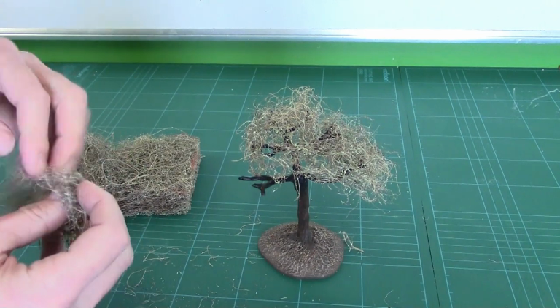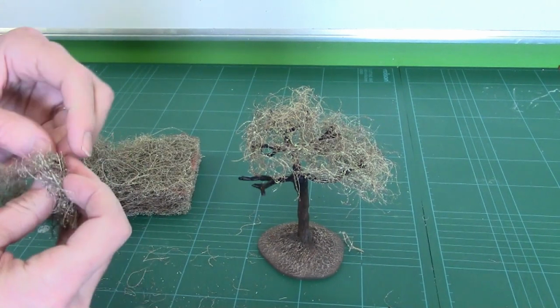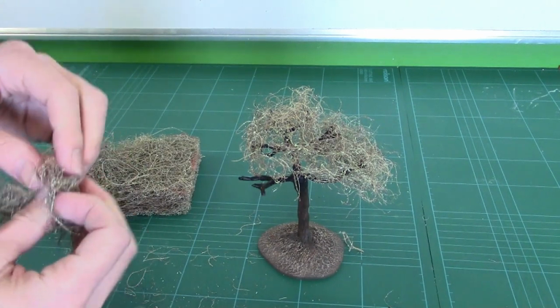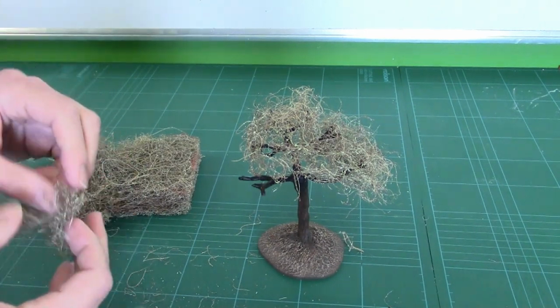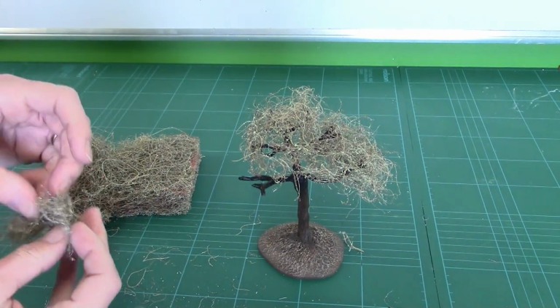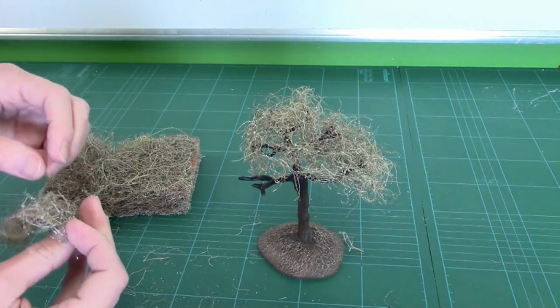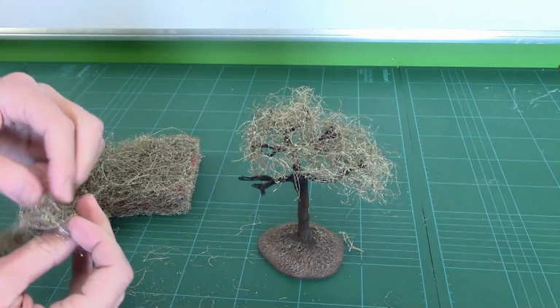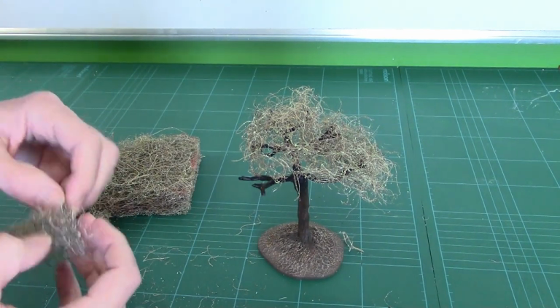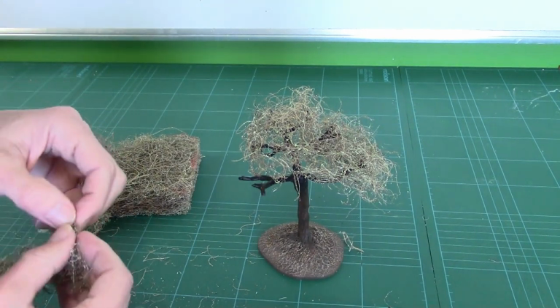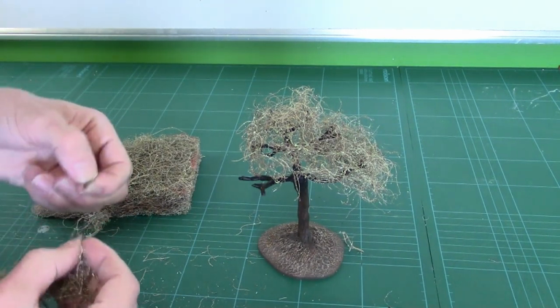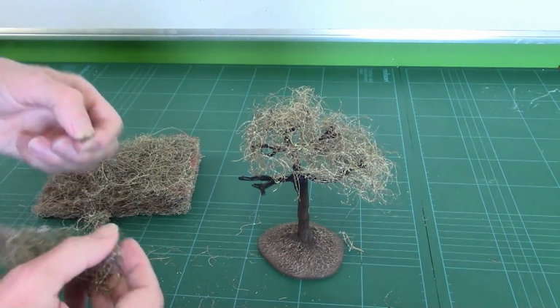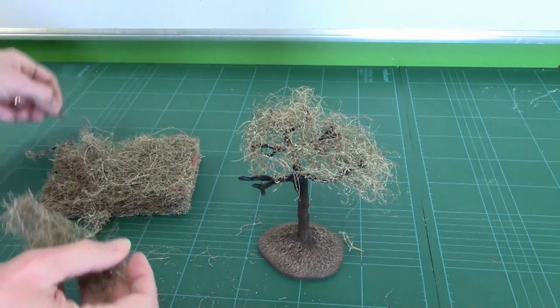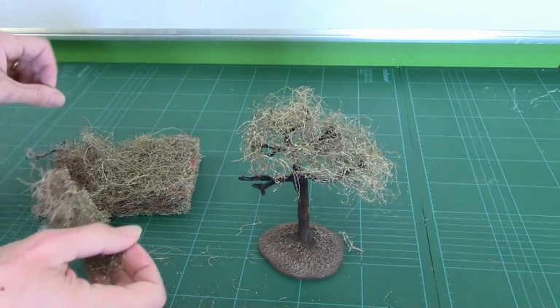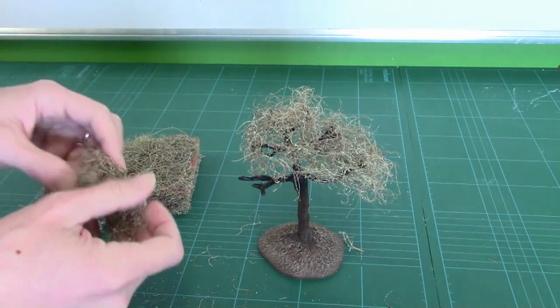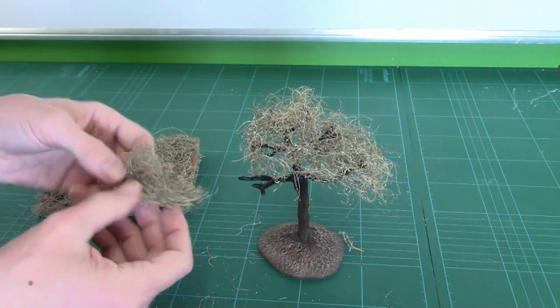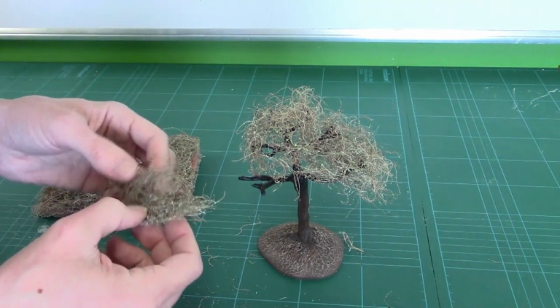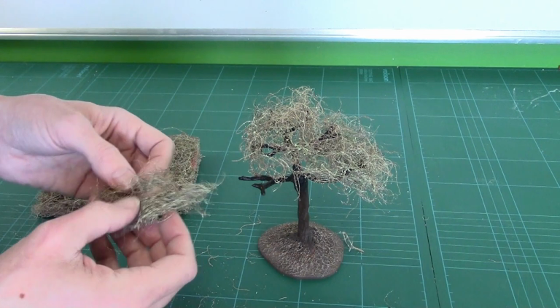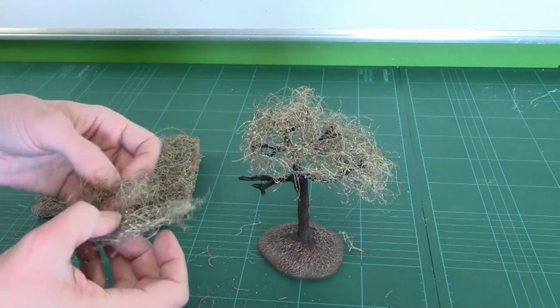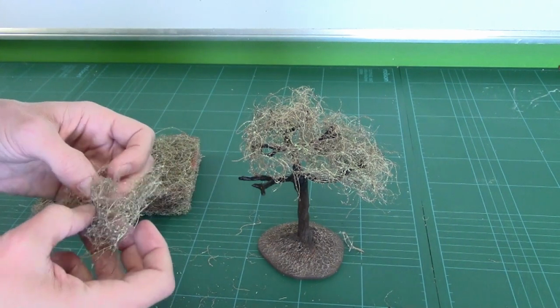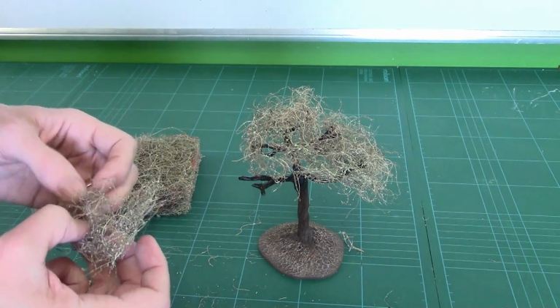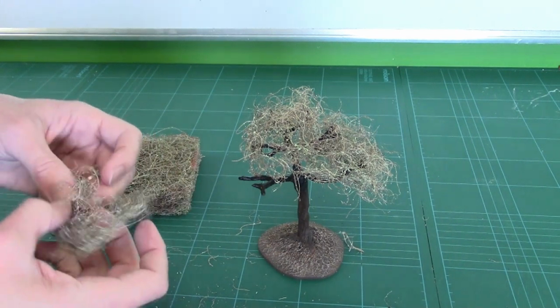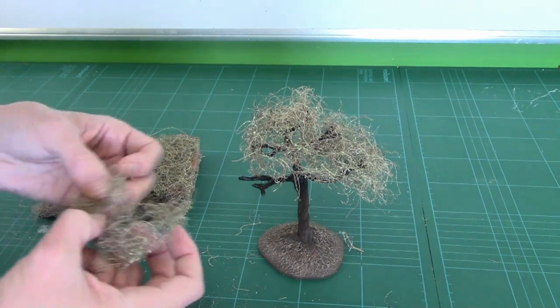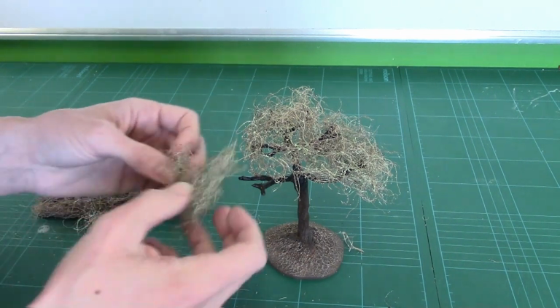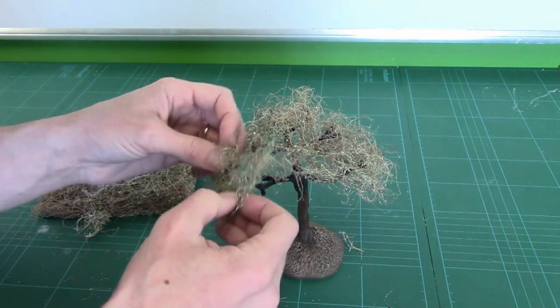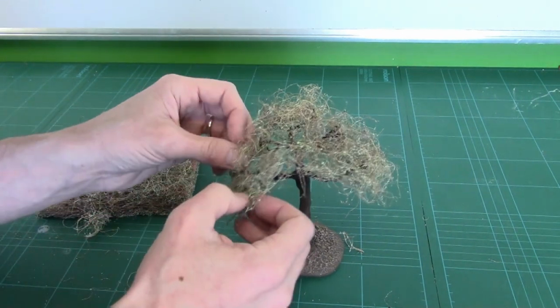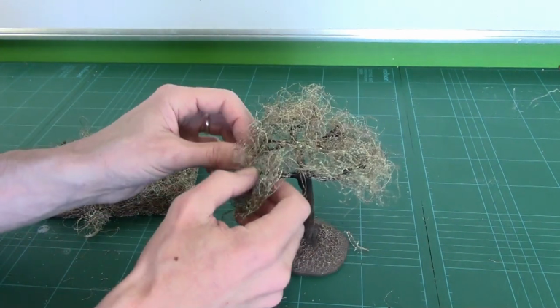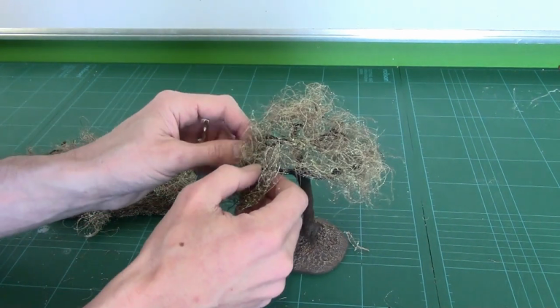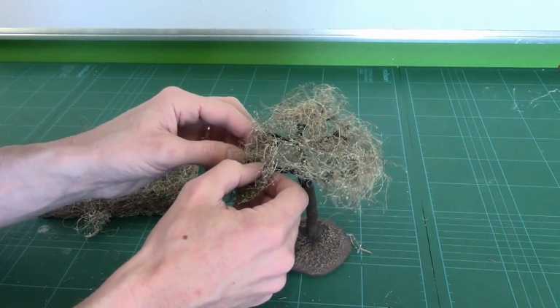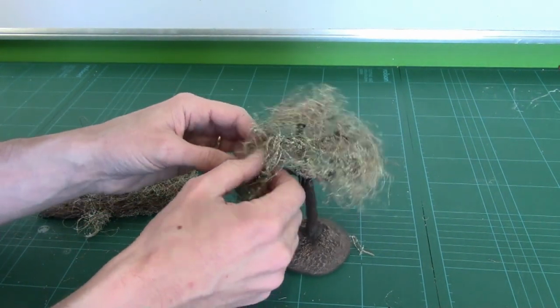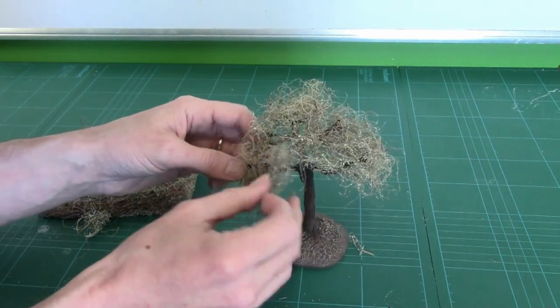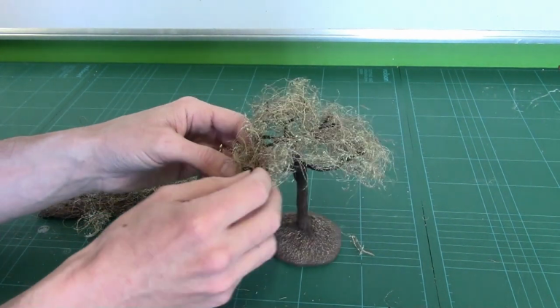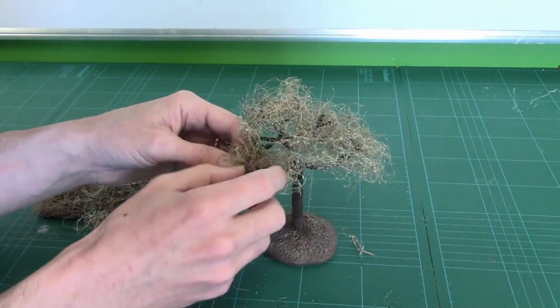No horses were harmed in the making of this tutorial. I hope not anyway — I can't imagine a horse would mind.